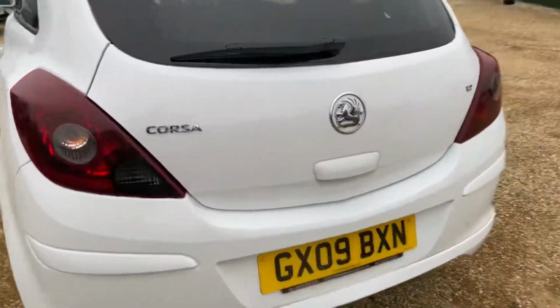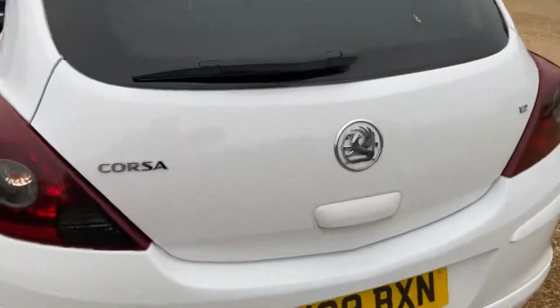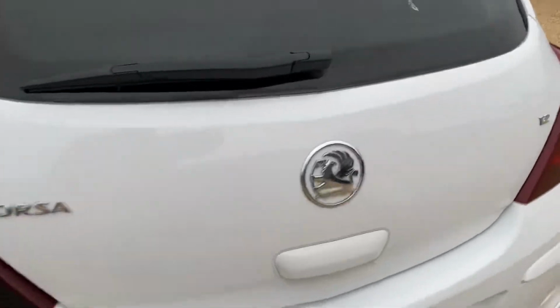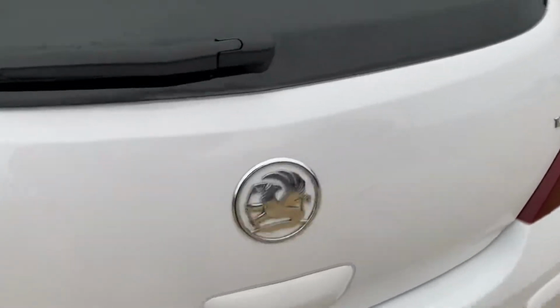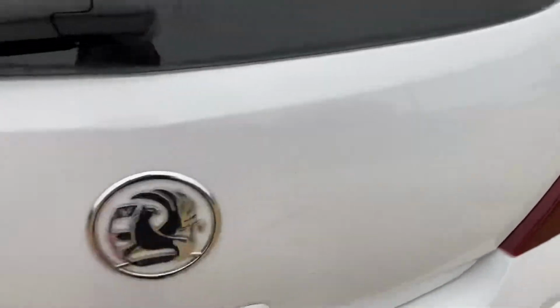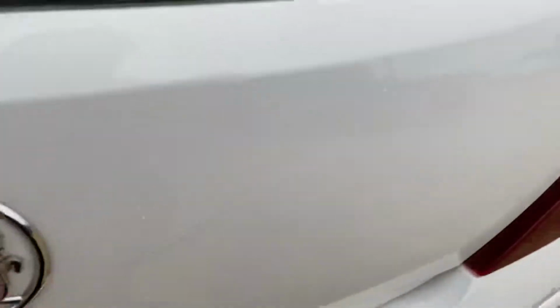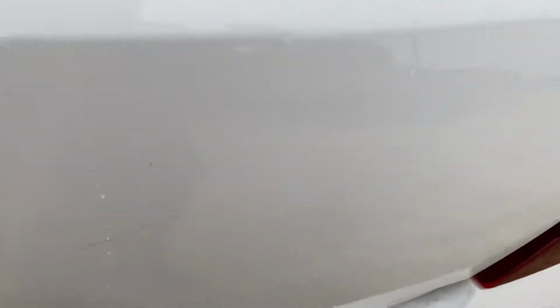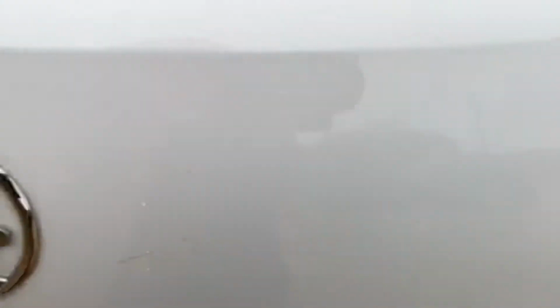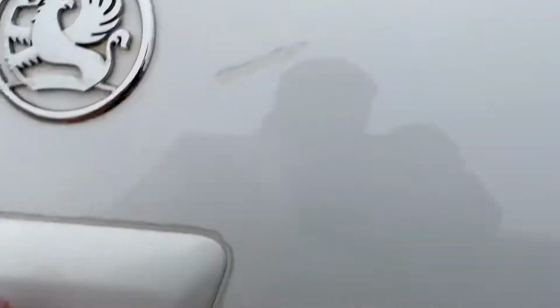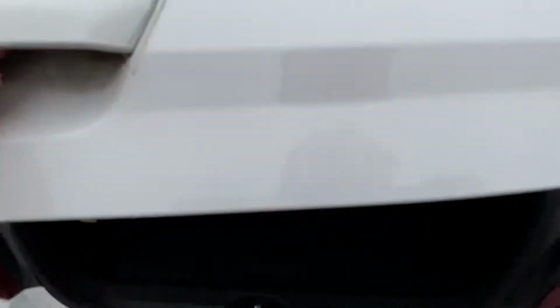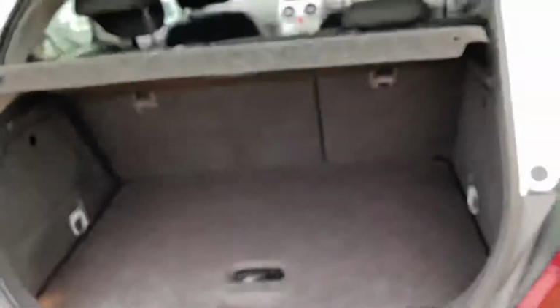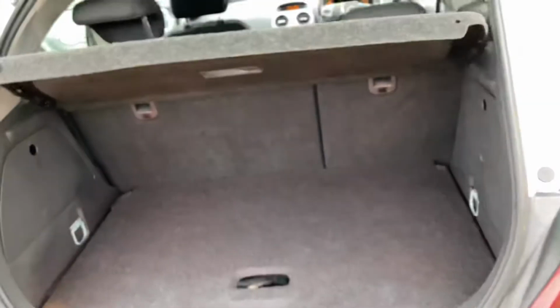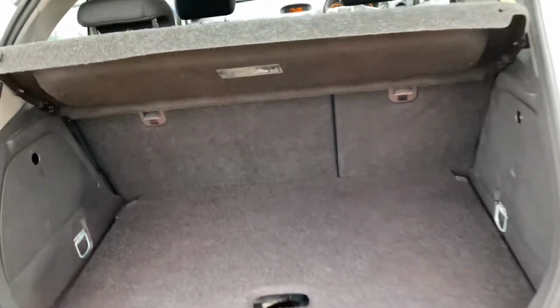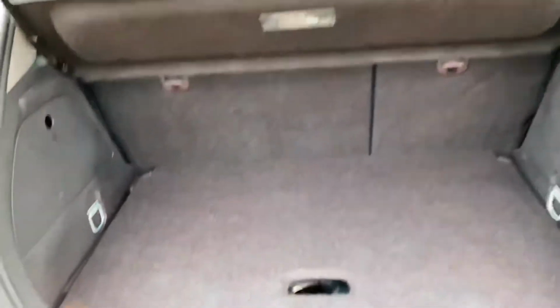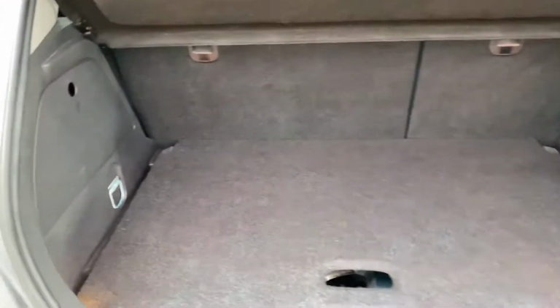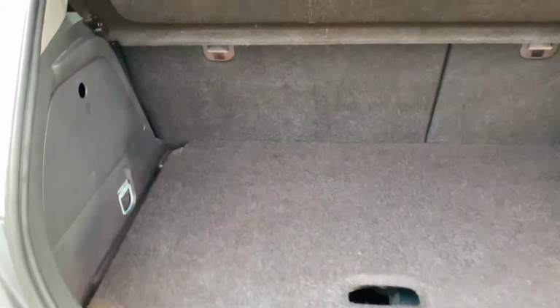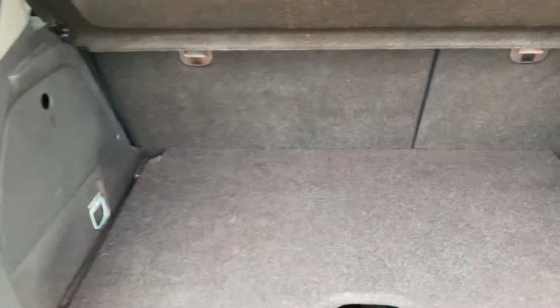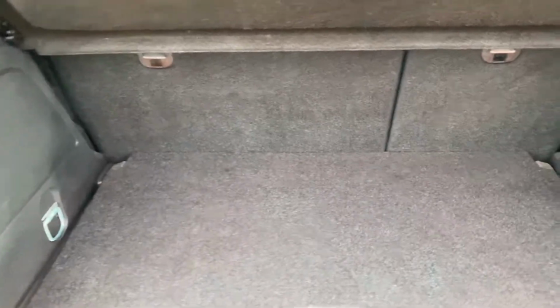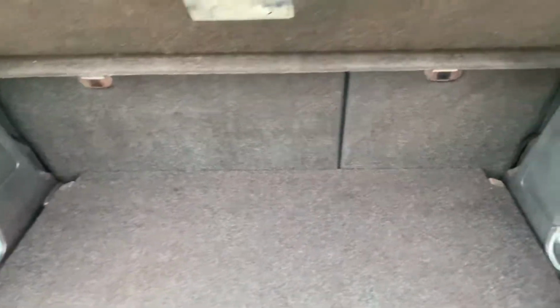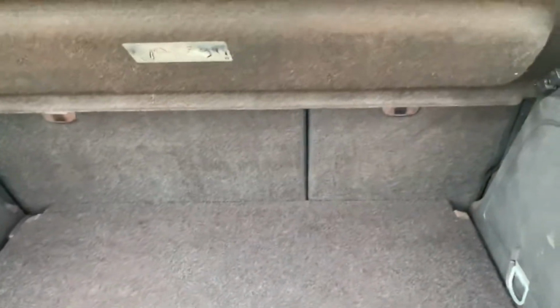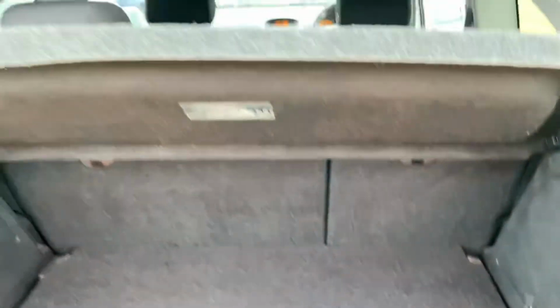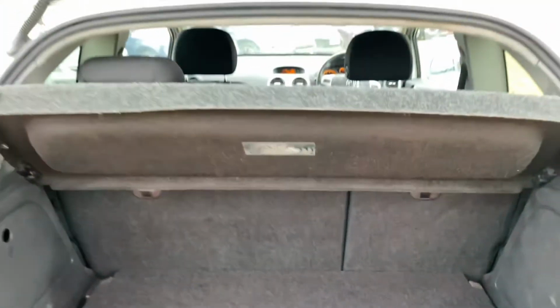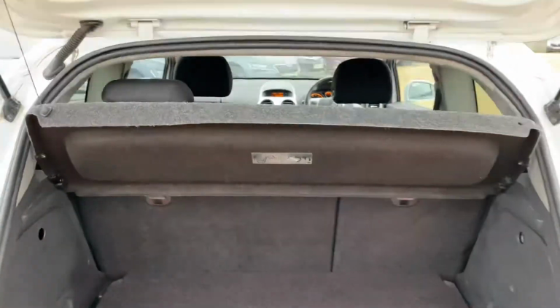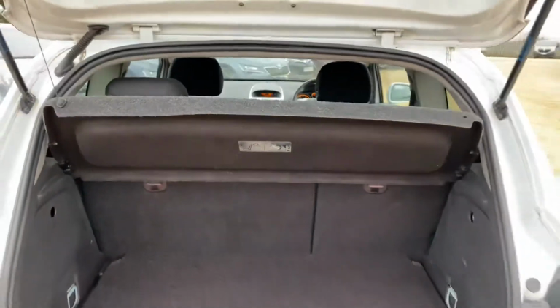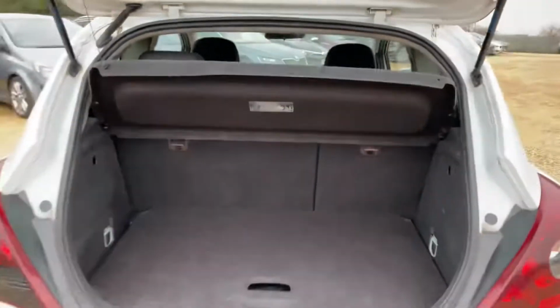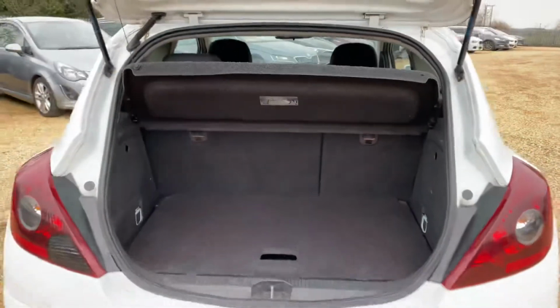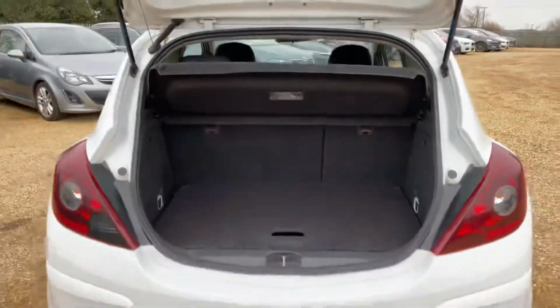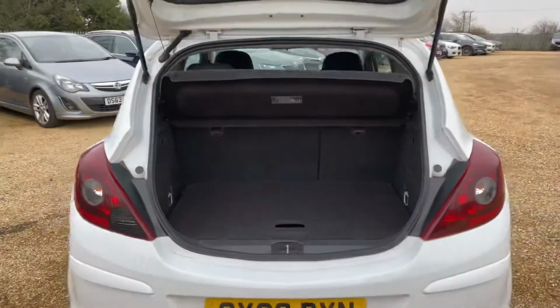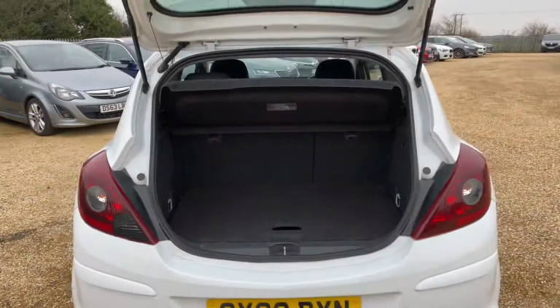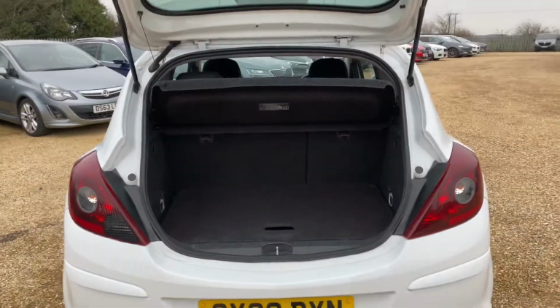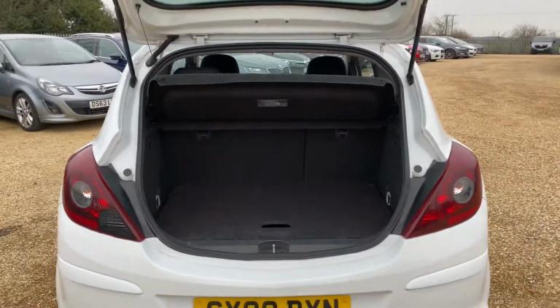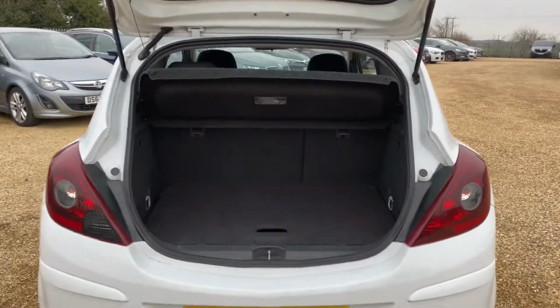Let's have a look into the boot, because for a small hatchback it actually has a pretty decent sized boot. You've got your full parcel shelf as well, and the overall condition of the boot is good.